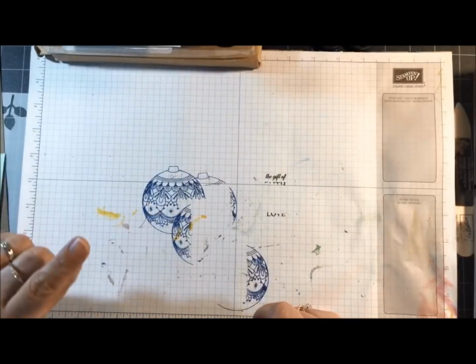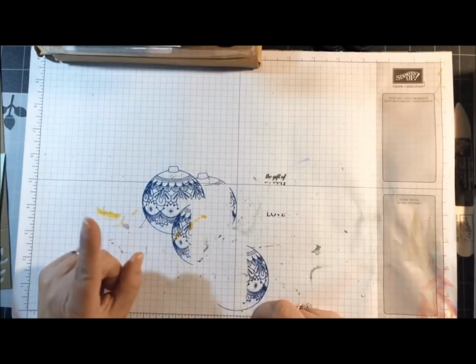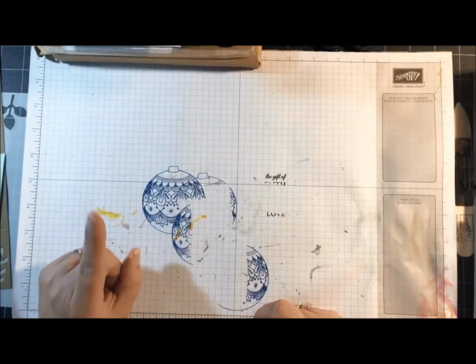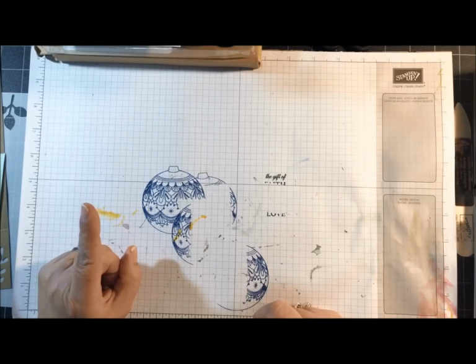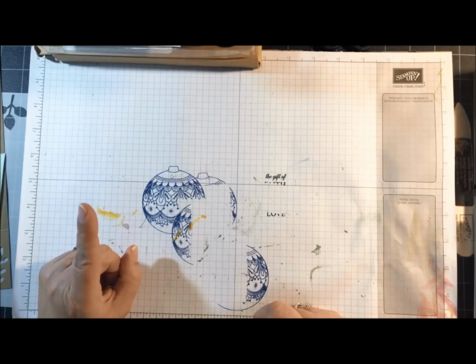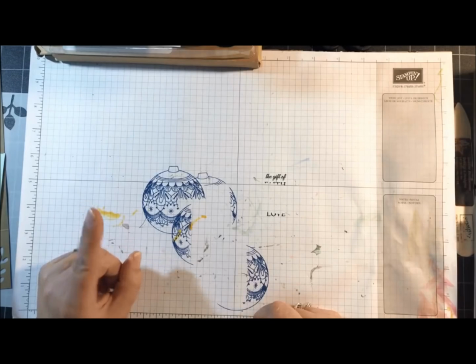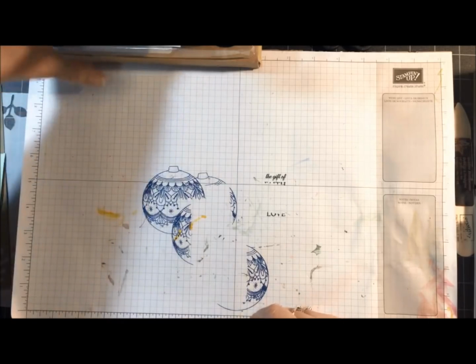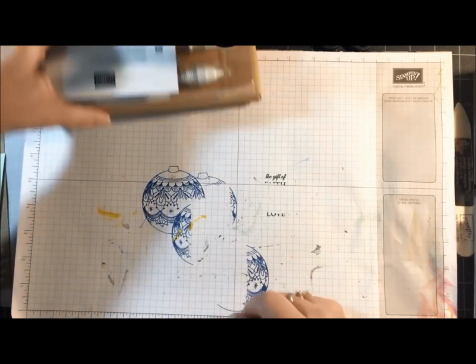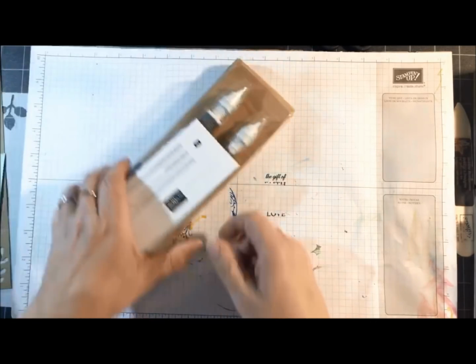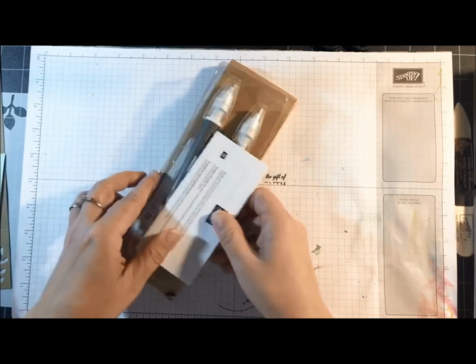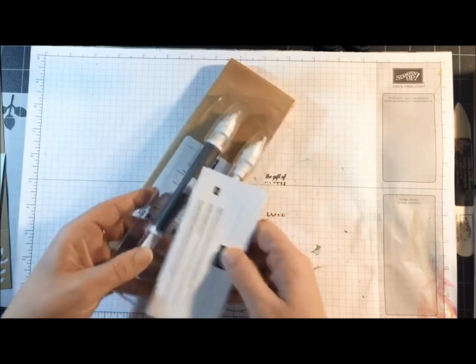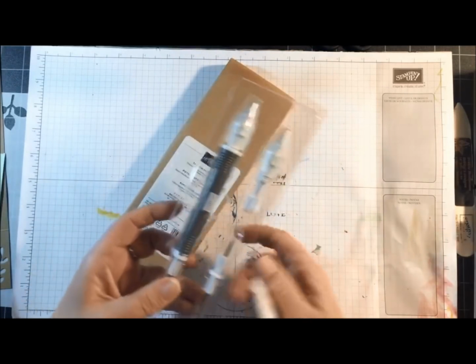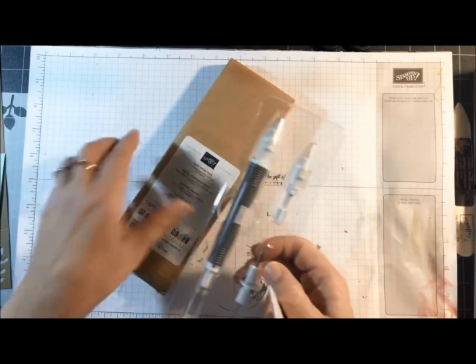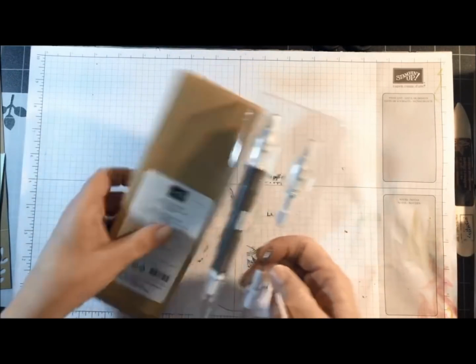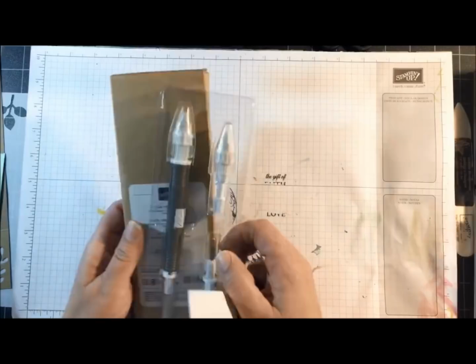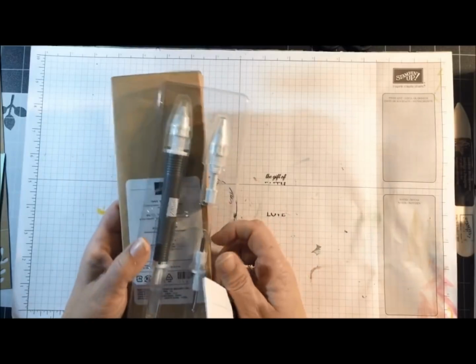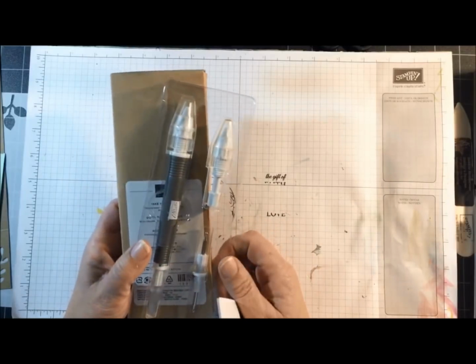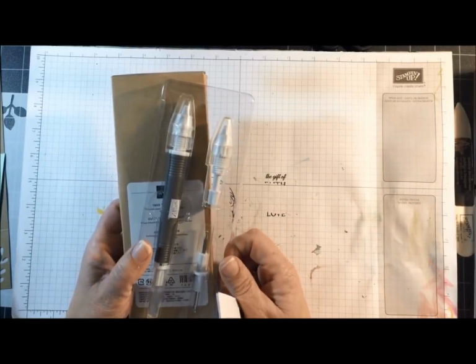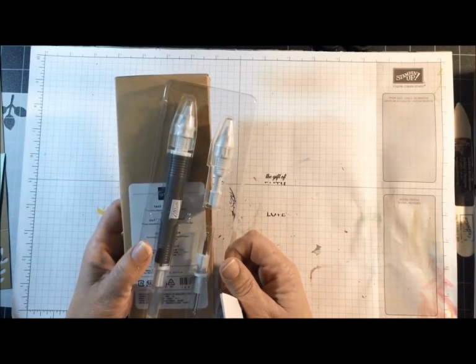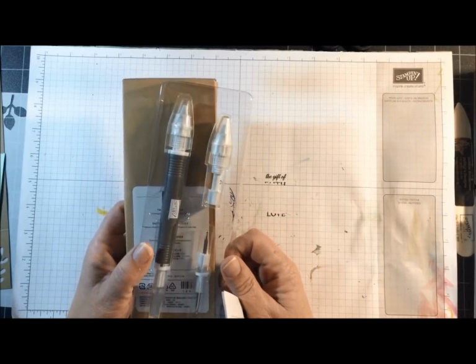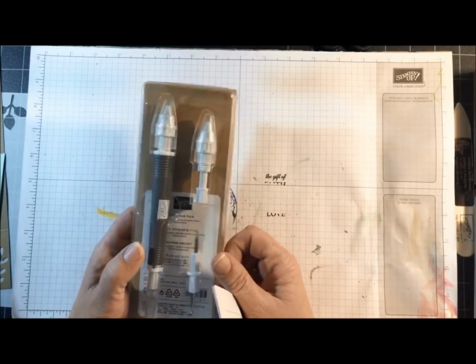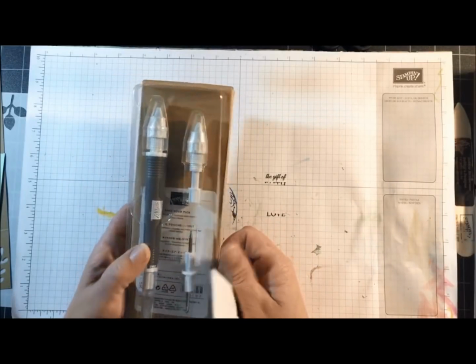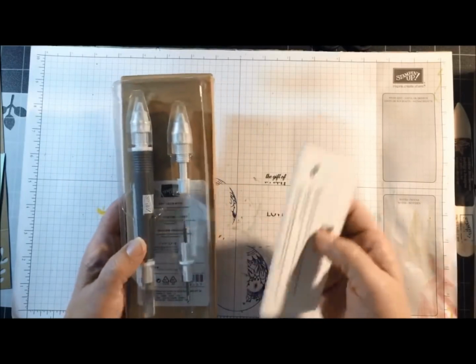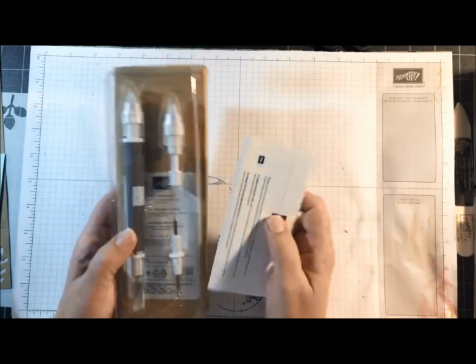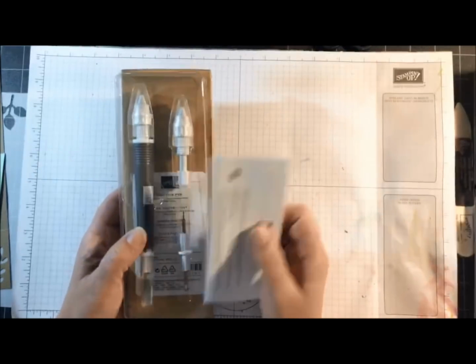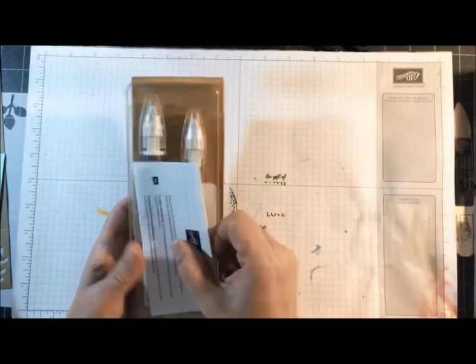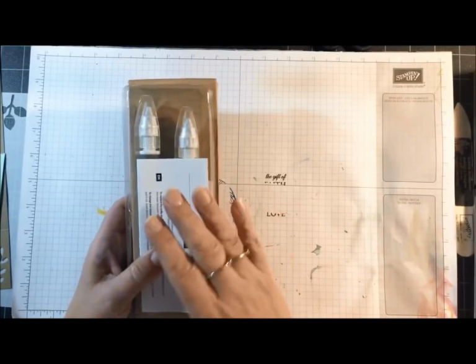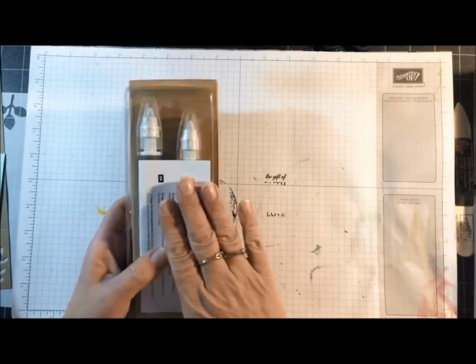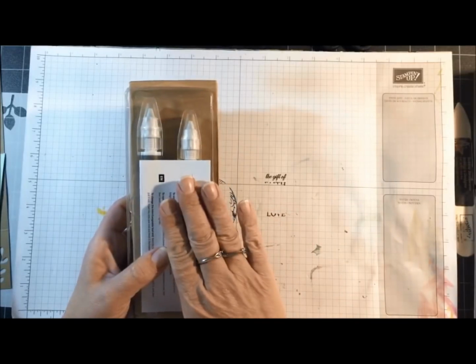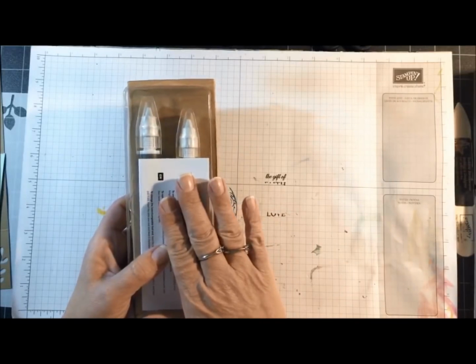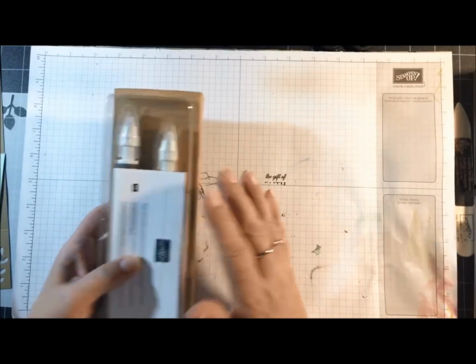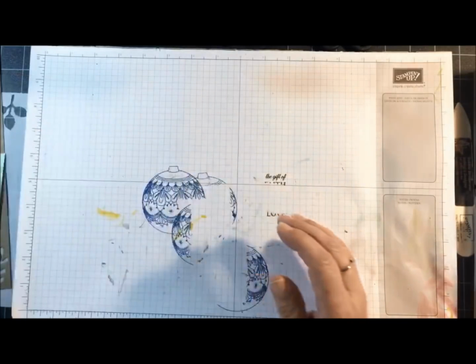I did draw my door prize earlier for November. For December, I'm going to have the Take Your Pick tool. Anyone that places an order with me during the whole month of December, your name will be entered to win this tool.